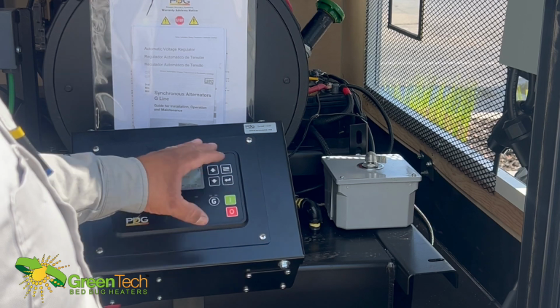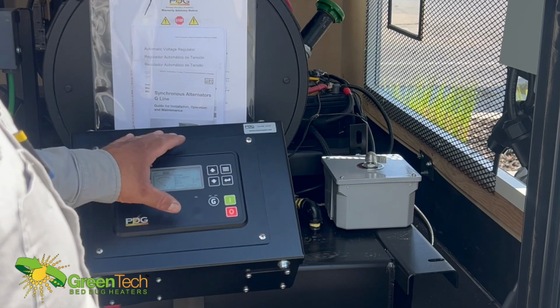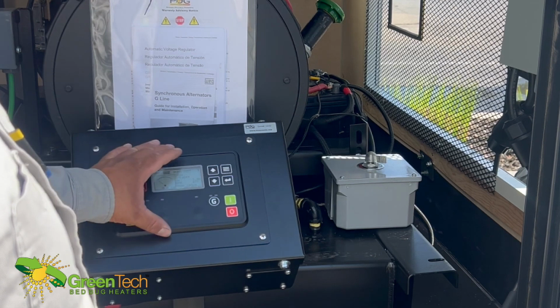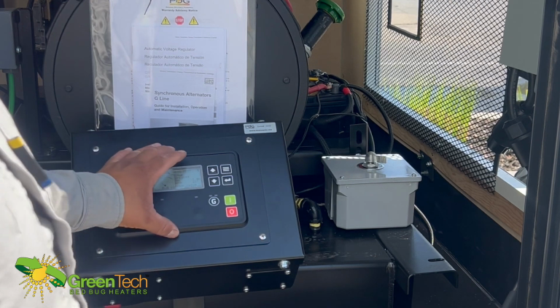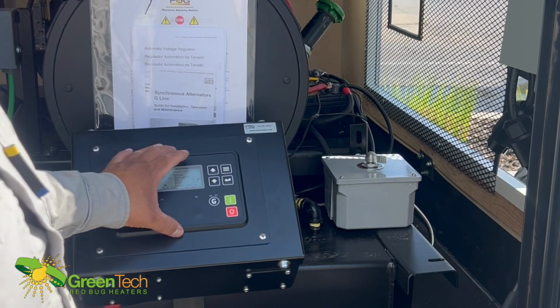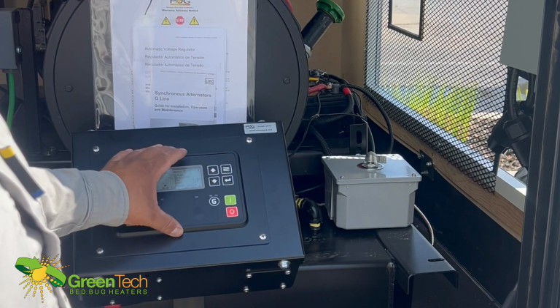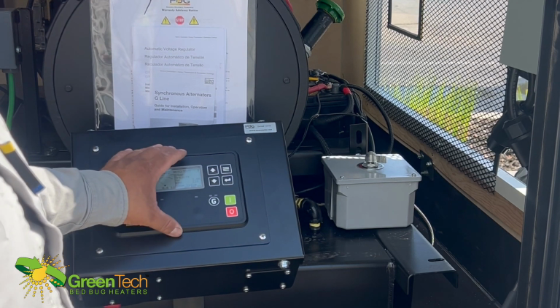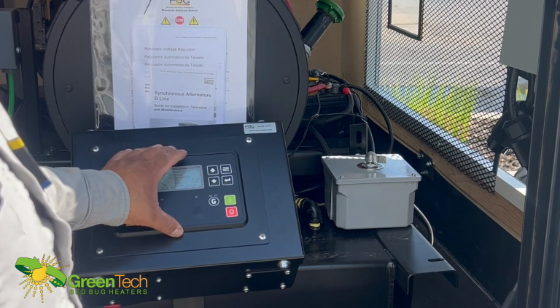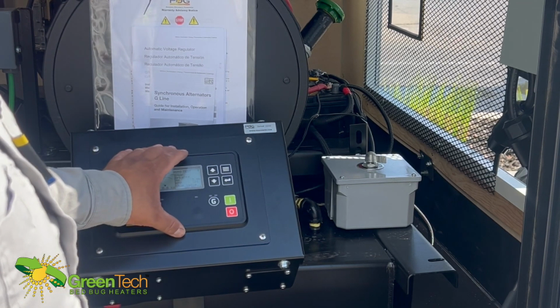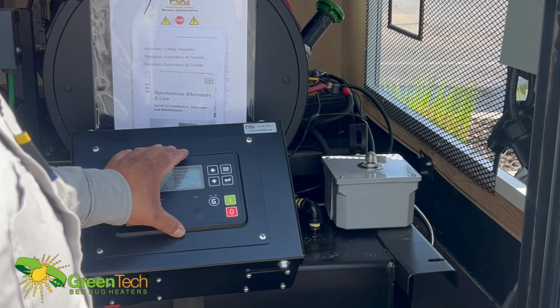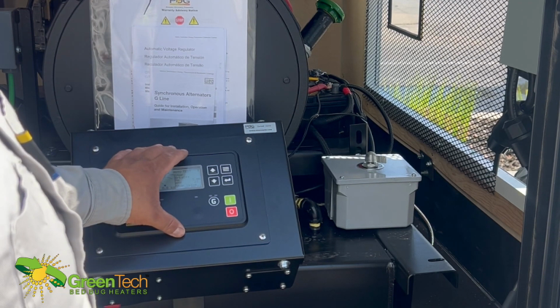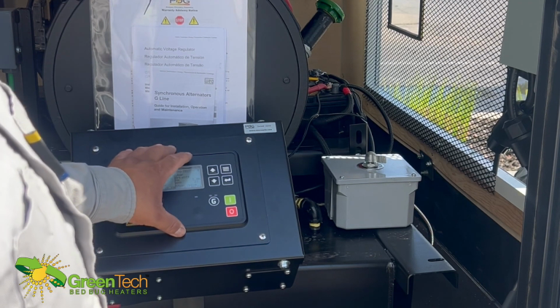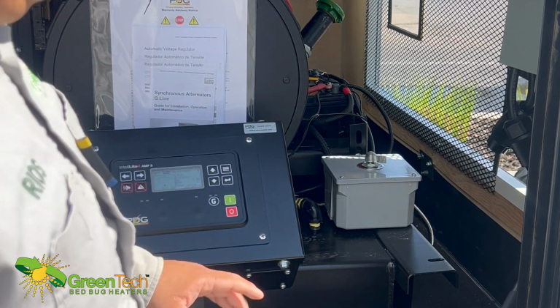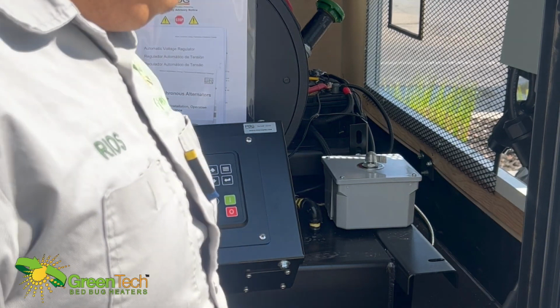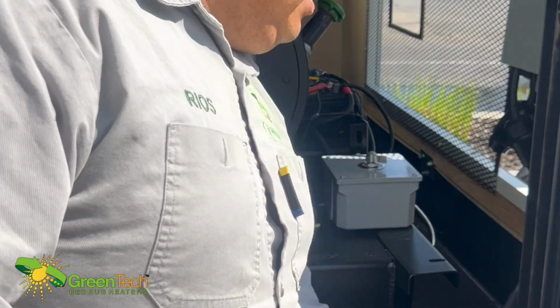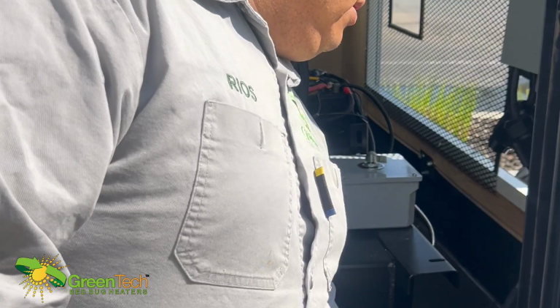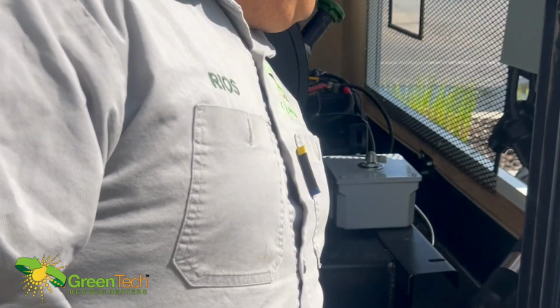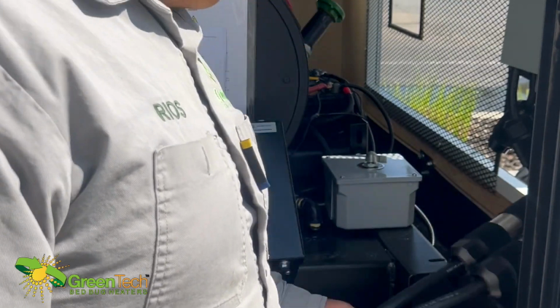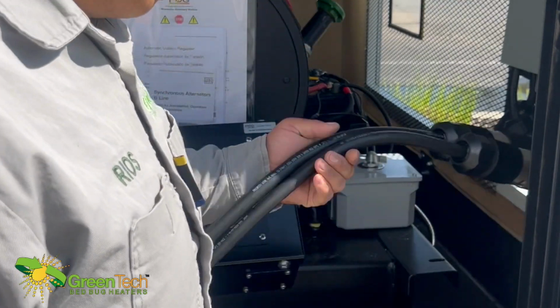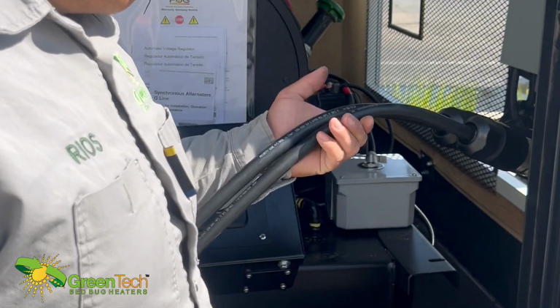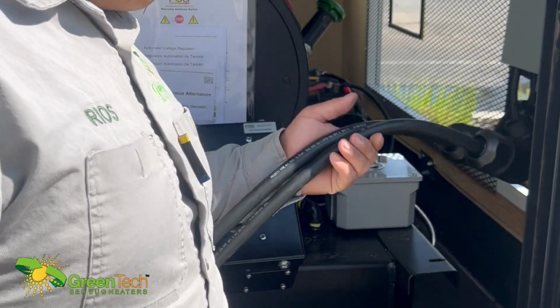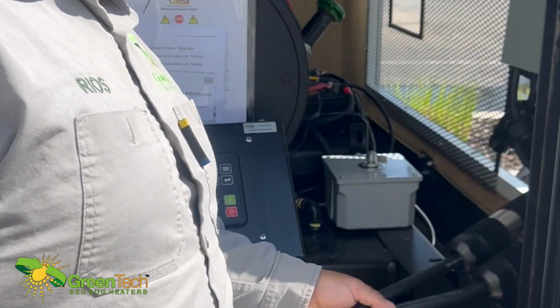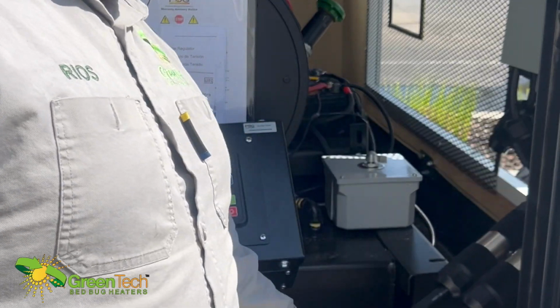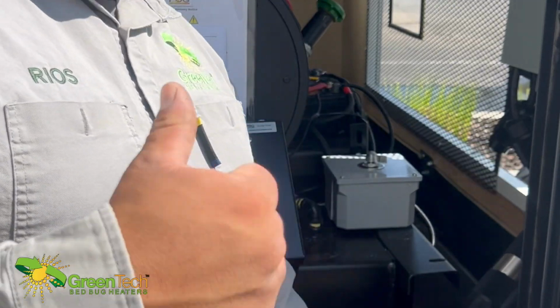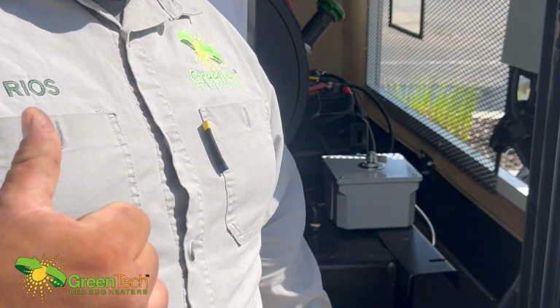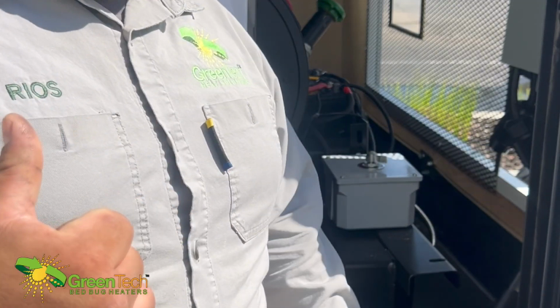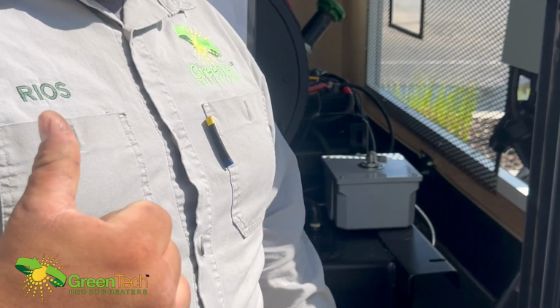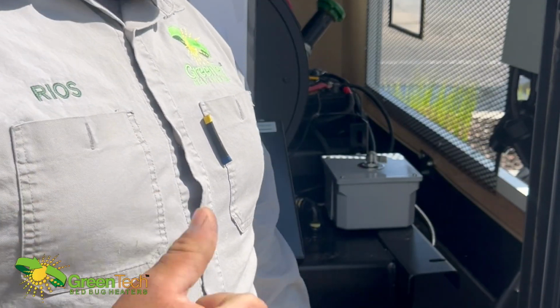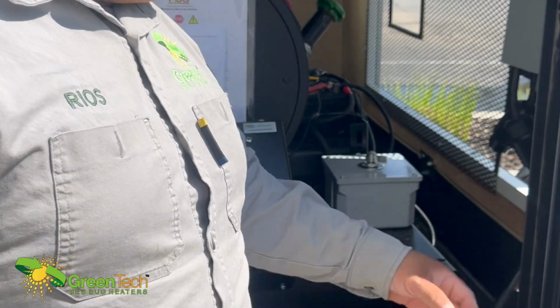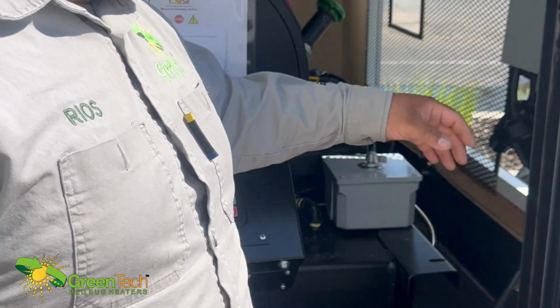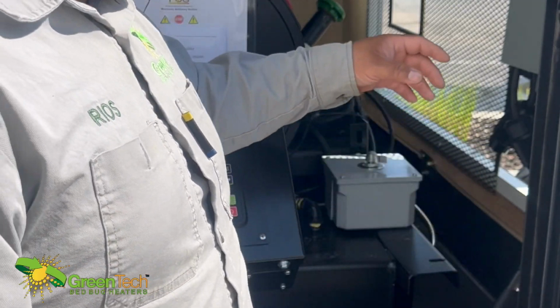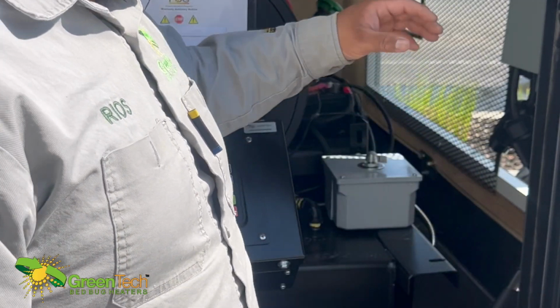Once it starts up and it's running and it's up and going, you hook up your extension cords, run them to your treatment area, and hook up your heaters.